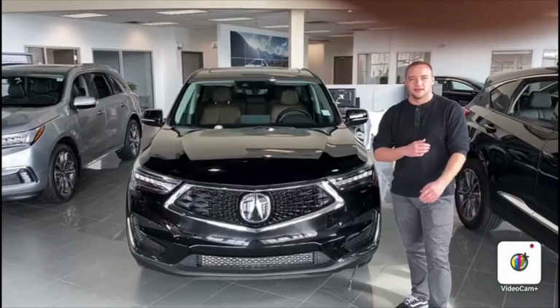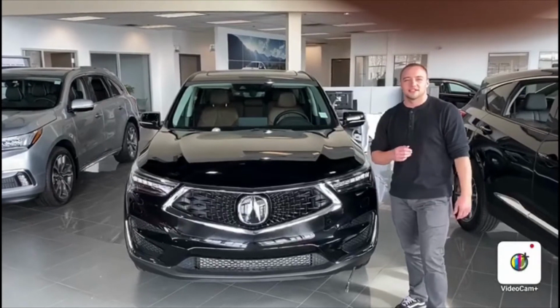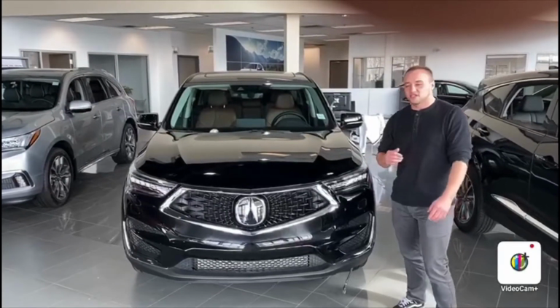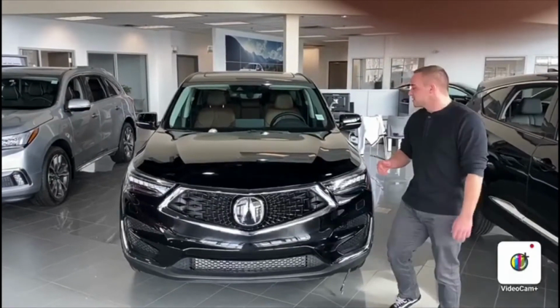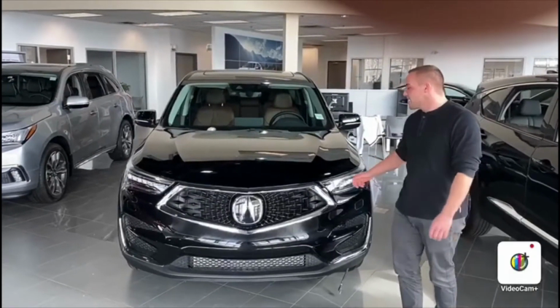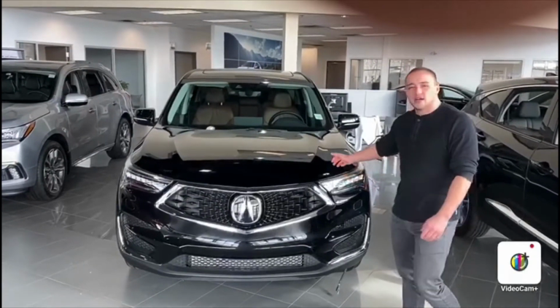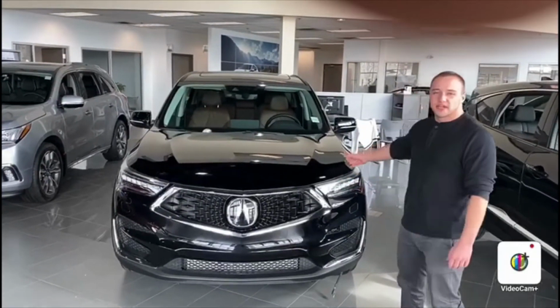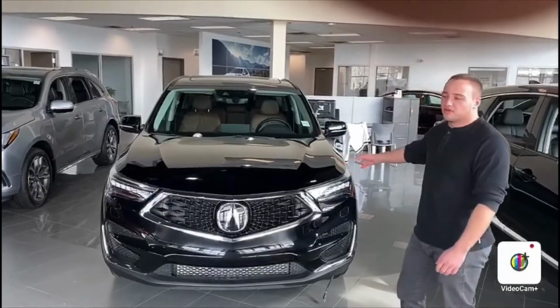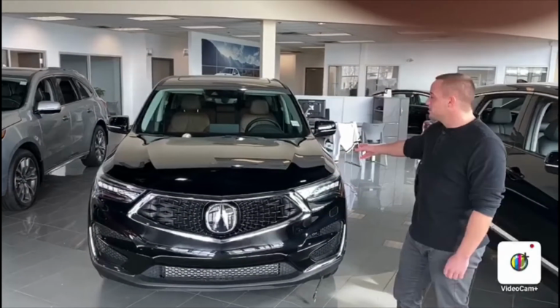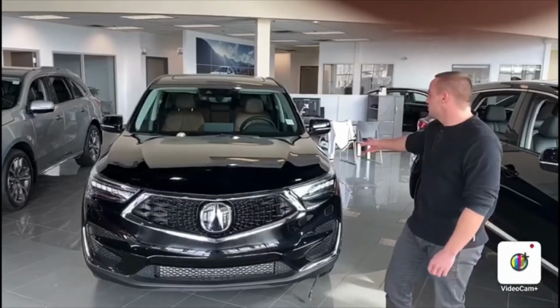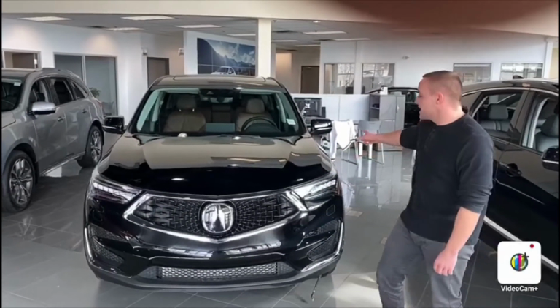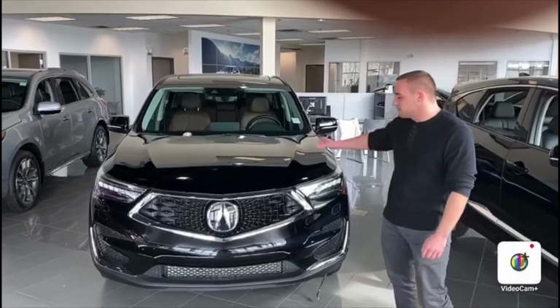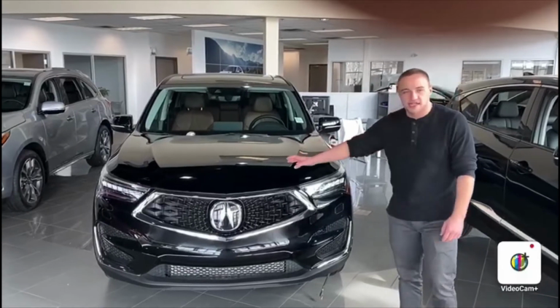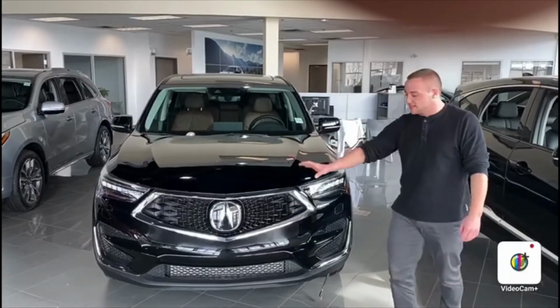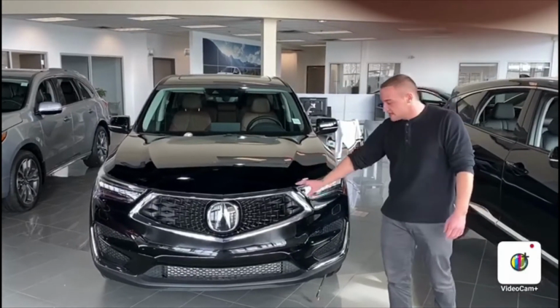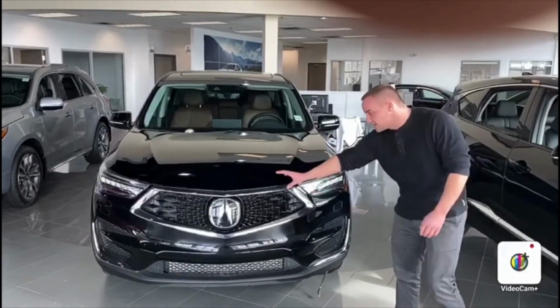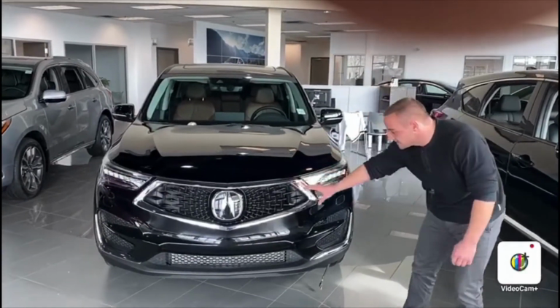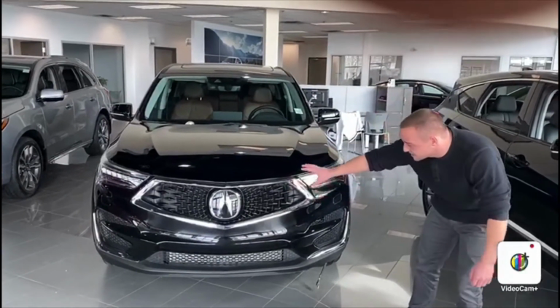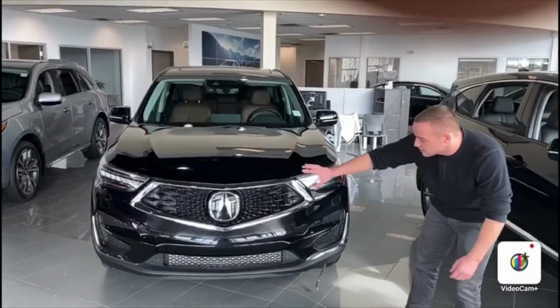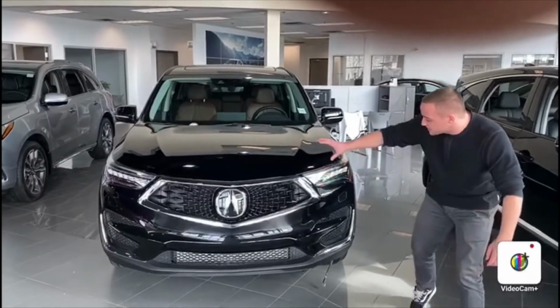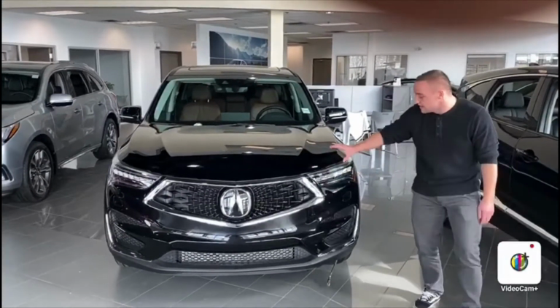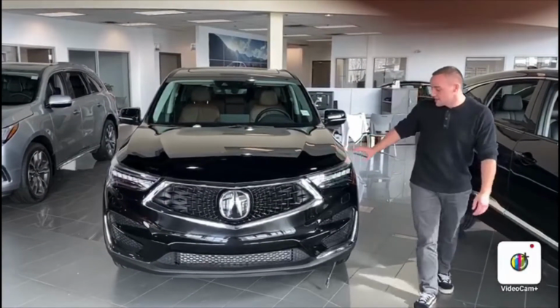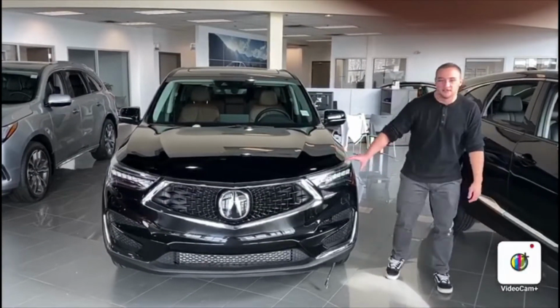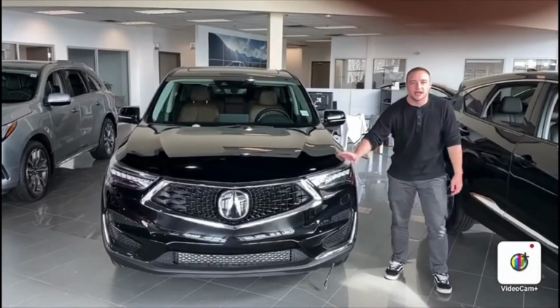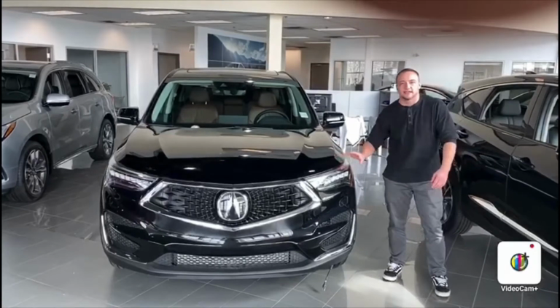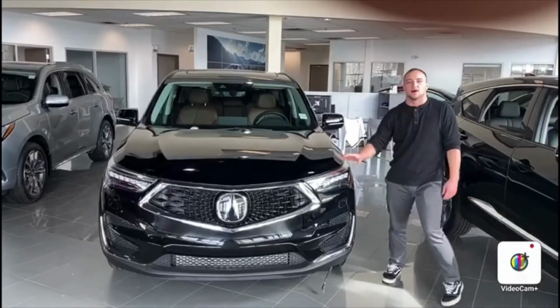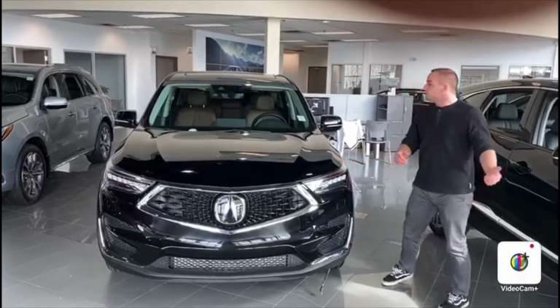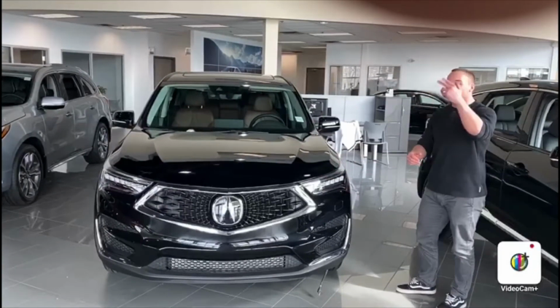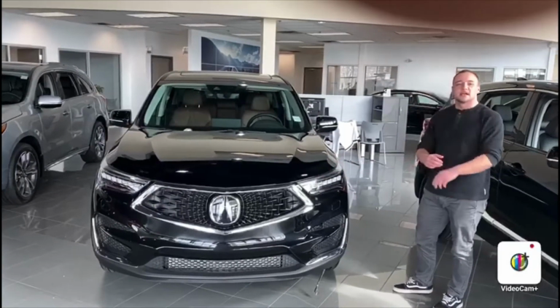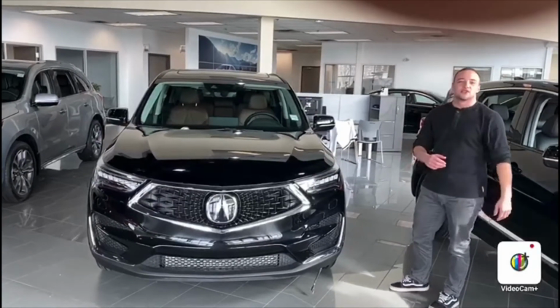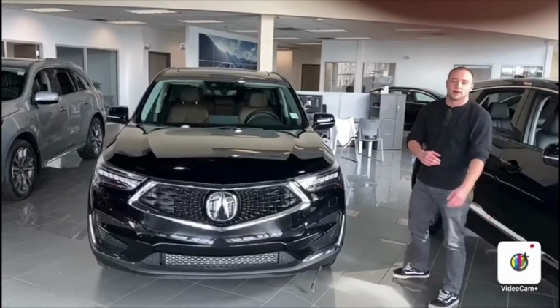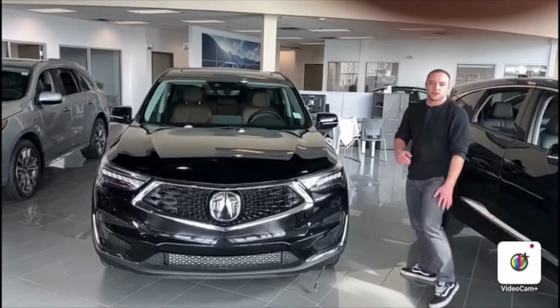Hey Chris, it's Justin over at Celsius Acura. I just wanted to get a quick video on the 2020 RDX here for you. As you can see they've got the nice Pentagon diamond barrel up front here. Big aggressive jewel eye headlights as well. If you want to follow me inside I'll show you some of the options really quick.